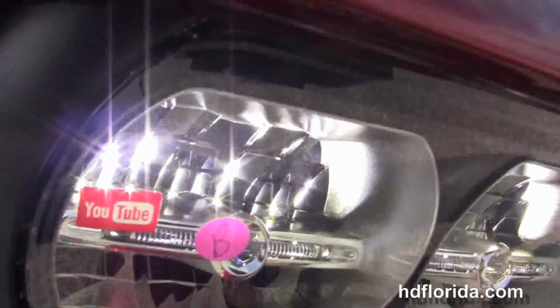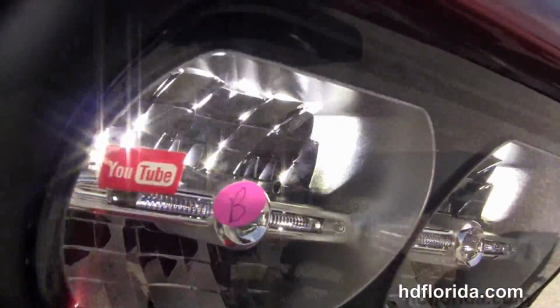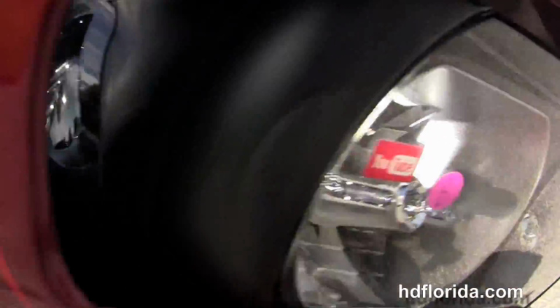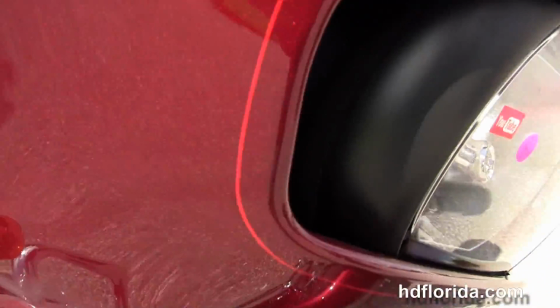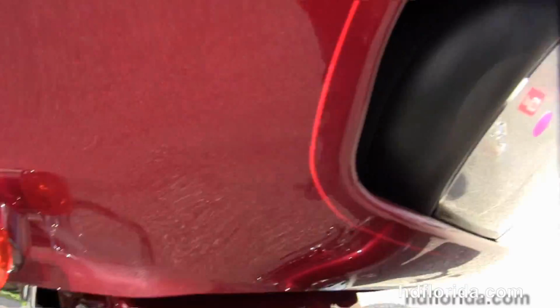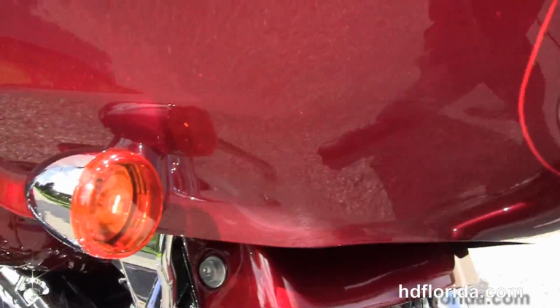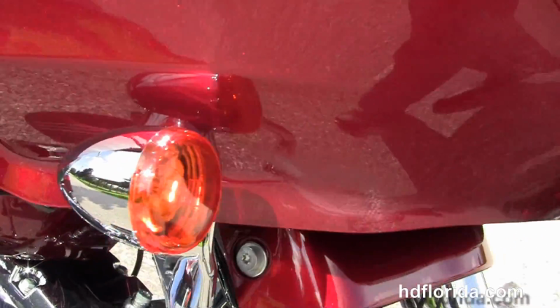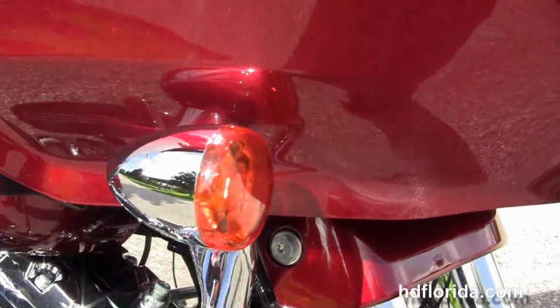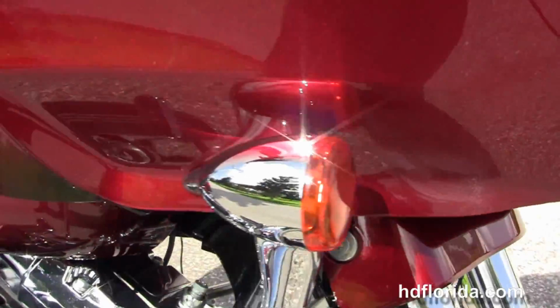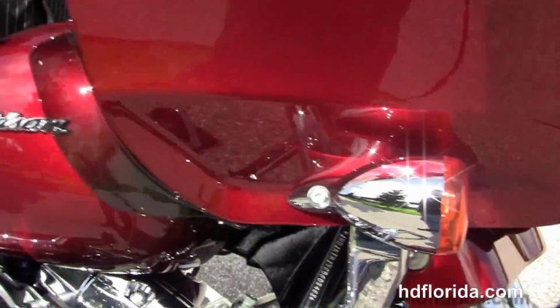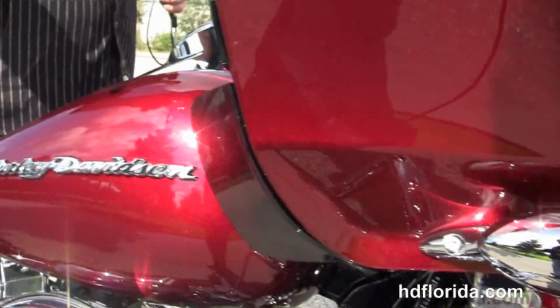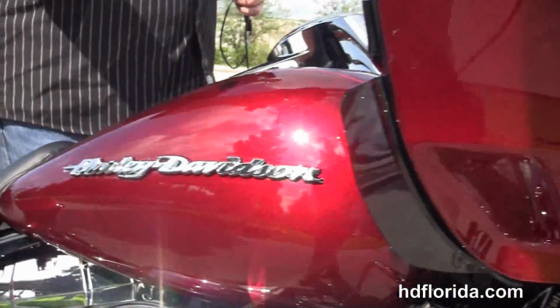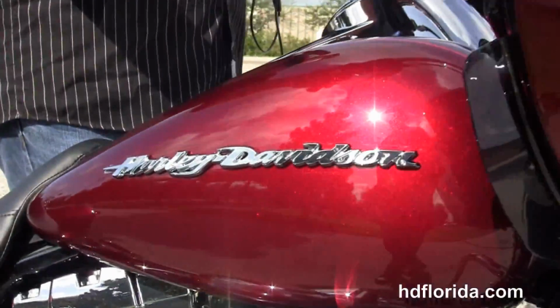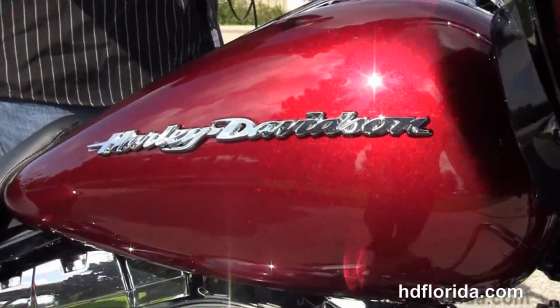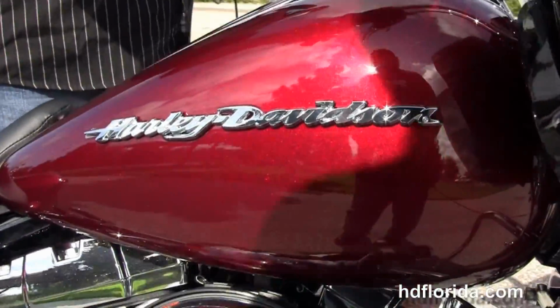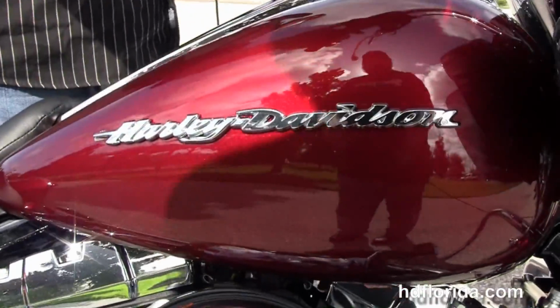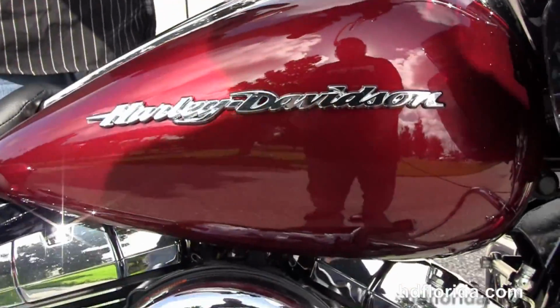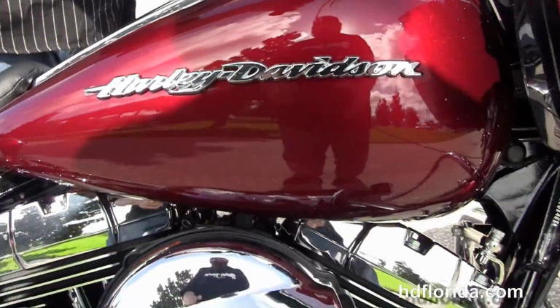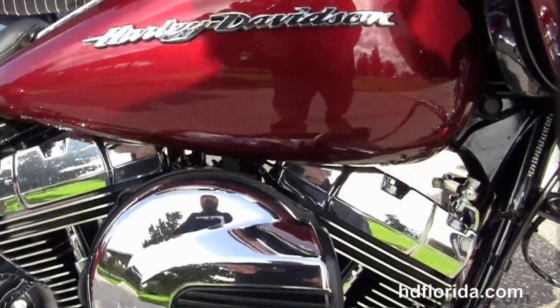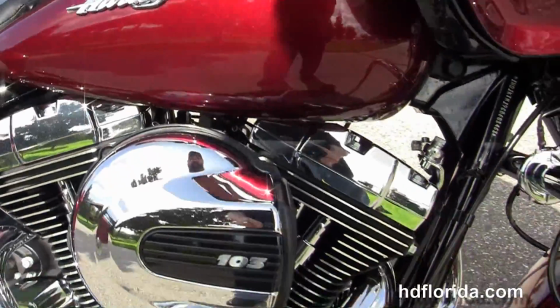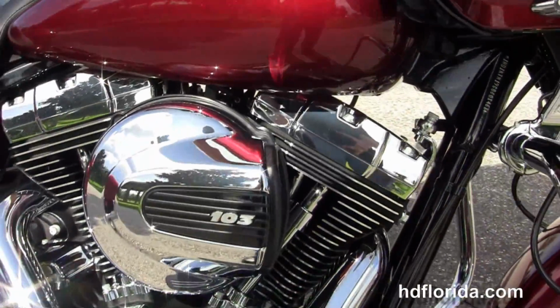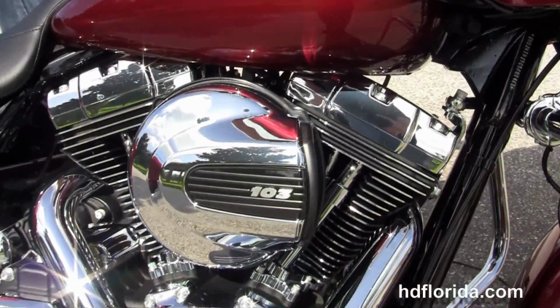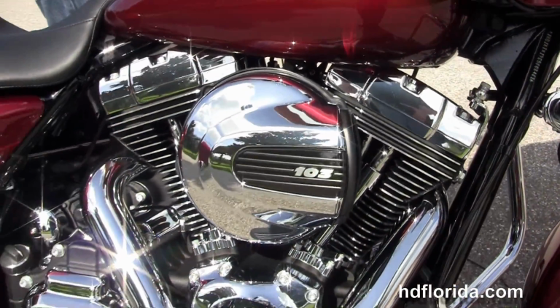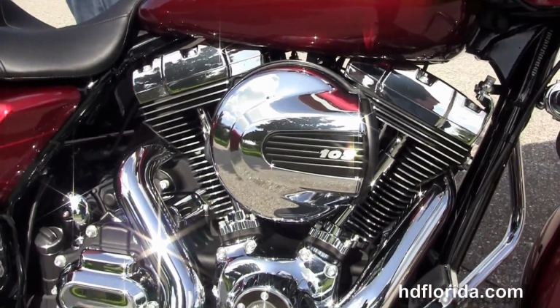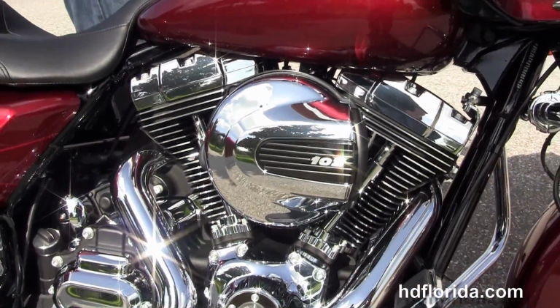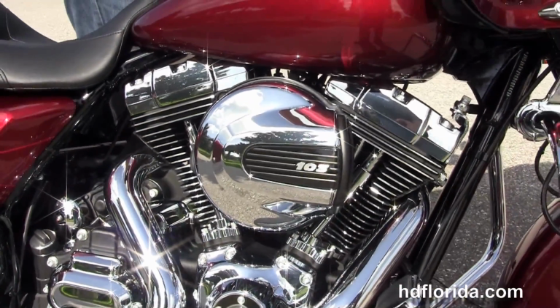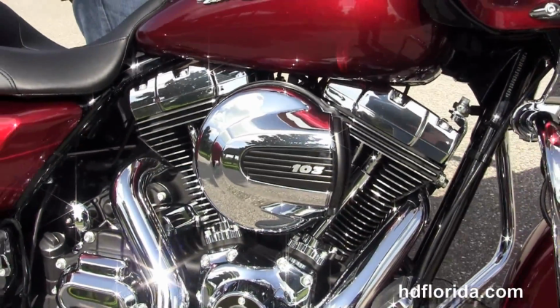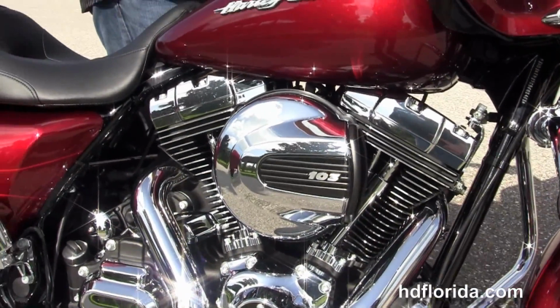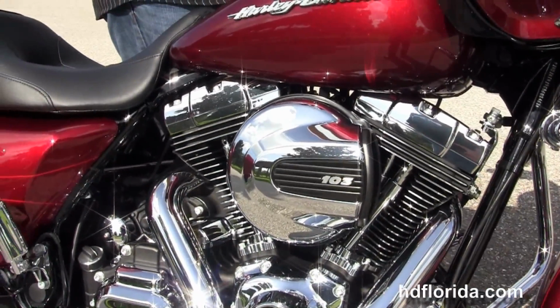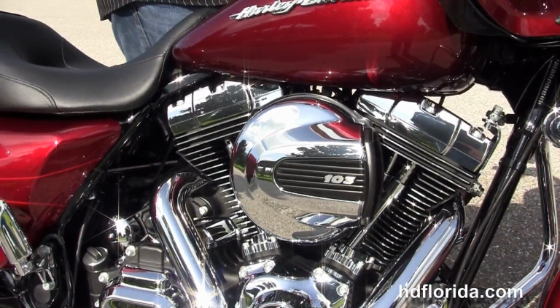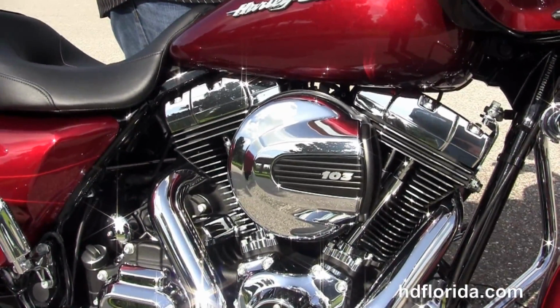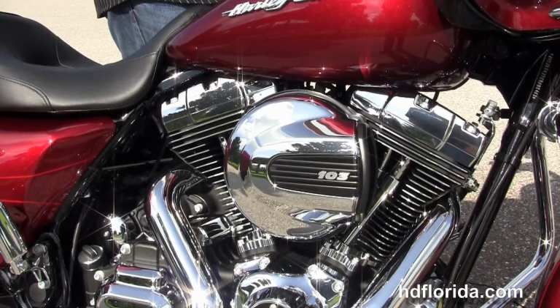This bike is covered in the all-new Velocity Red paint job. It comes standard with factory reflex-linked ABS, security, and cruise control. Optional accessories retail over $1,400 and are covered by a two-year unlimited mile warranty.